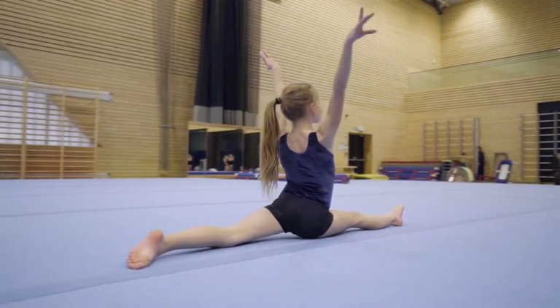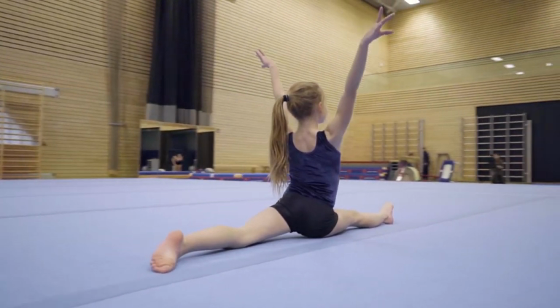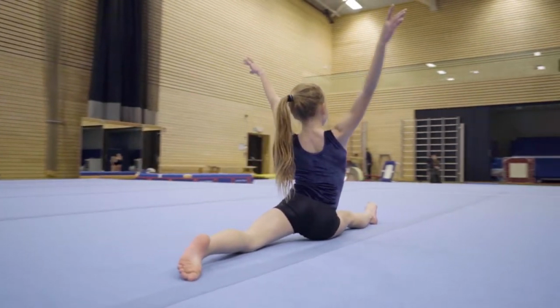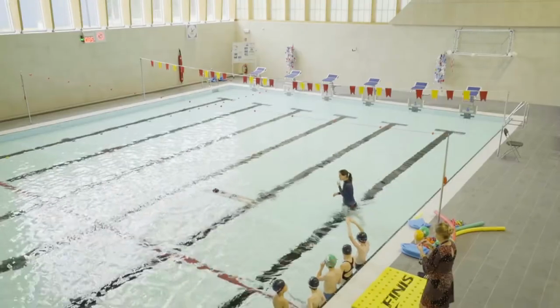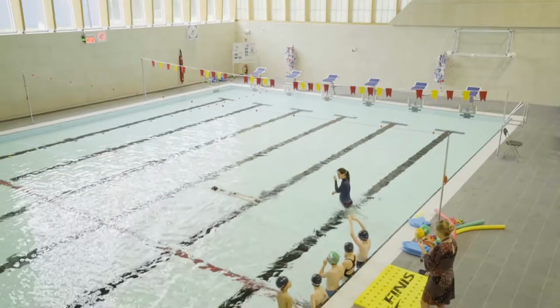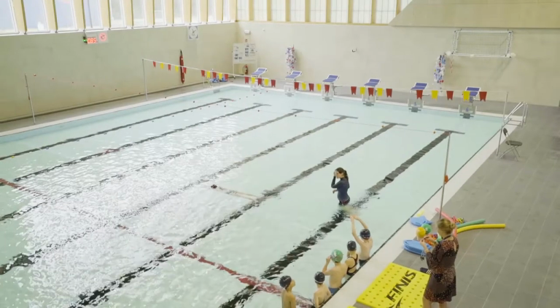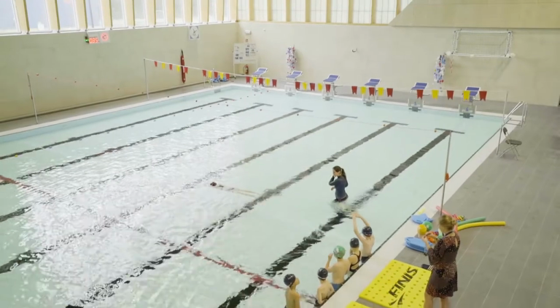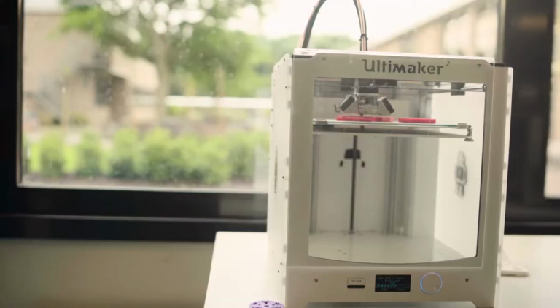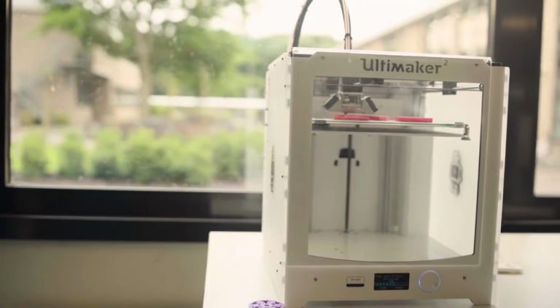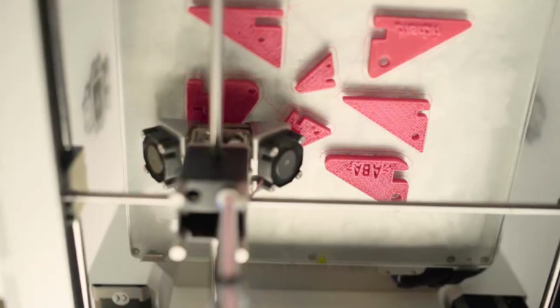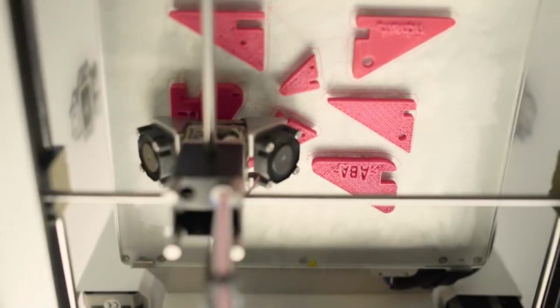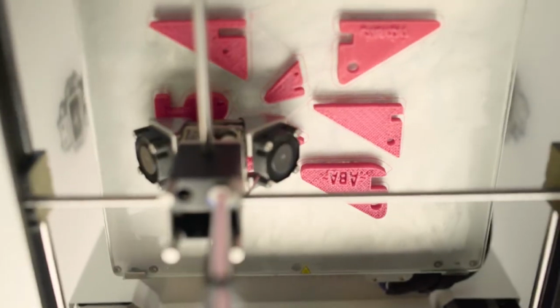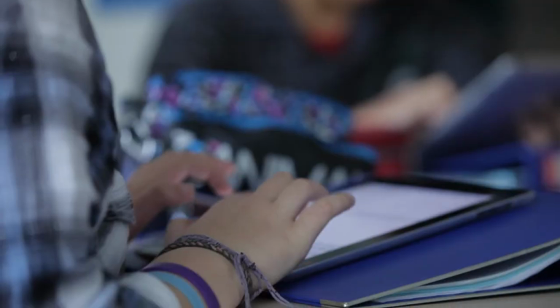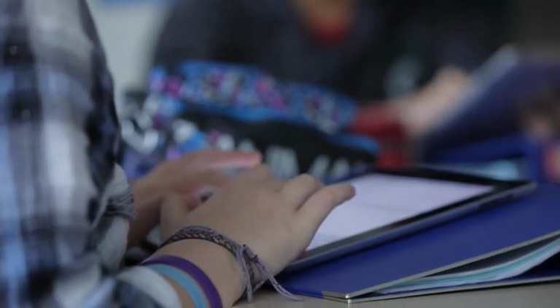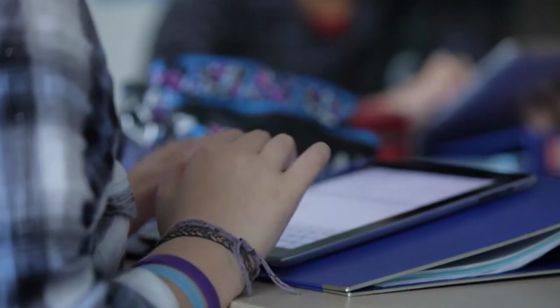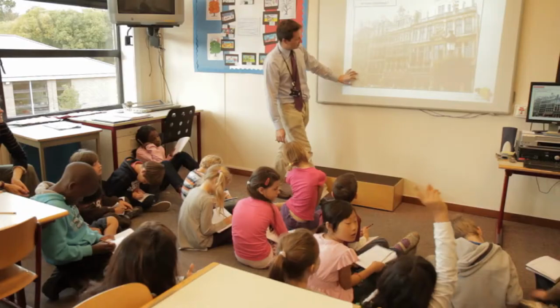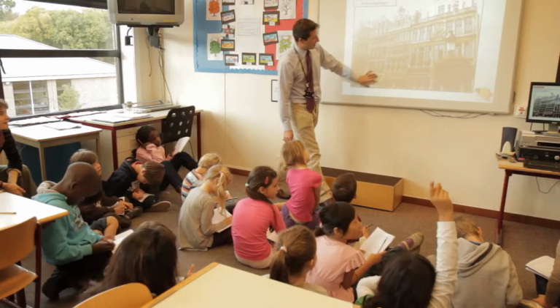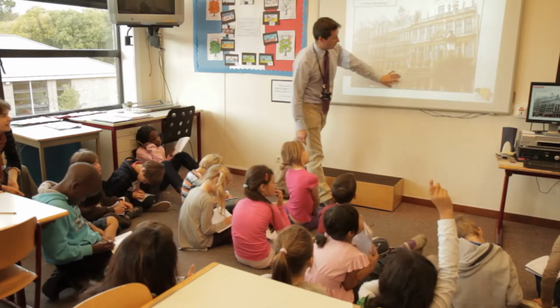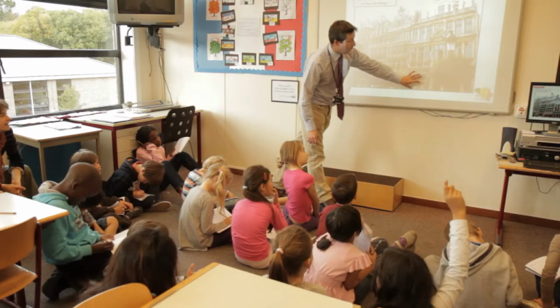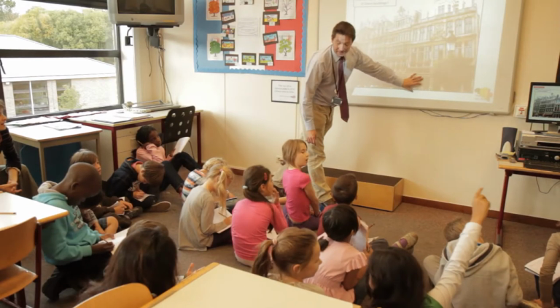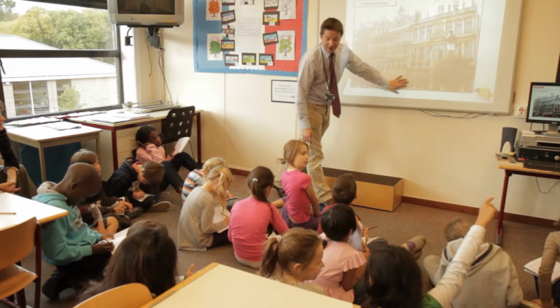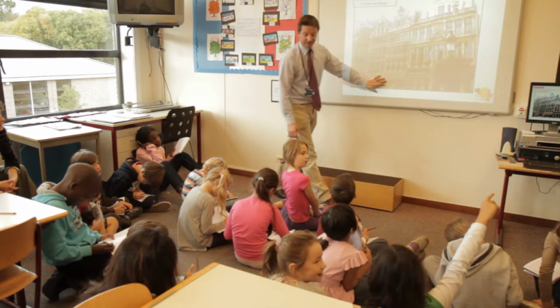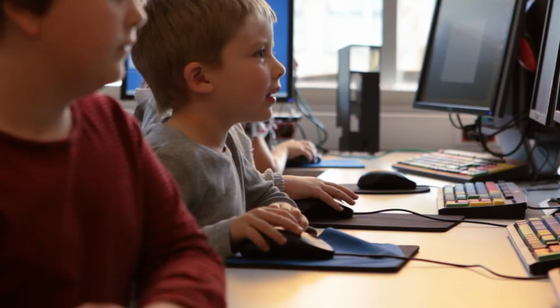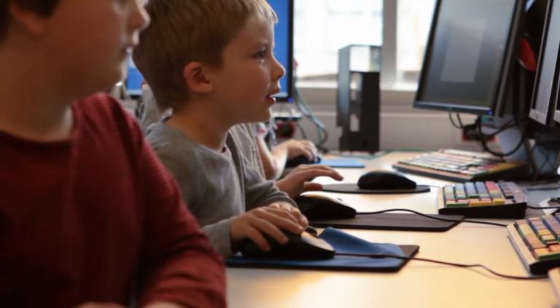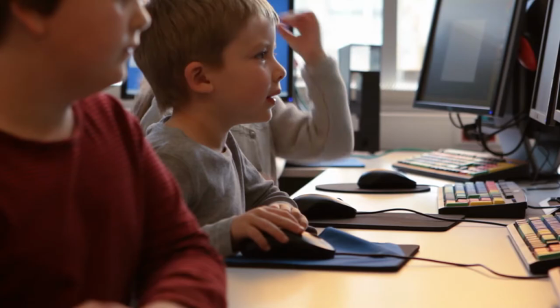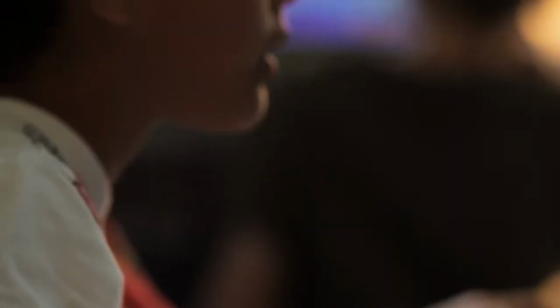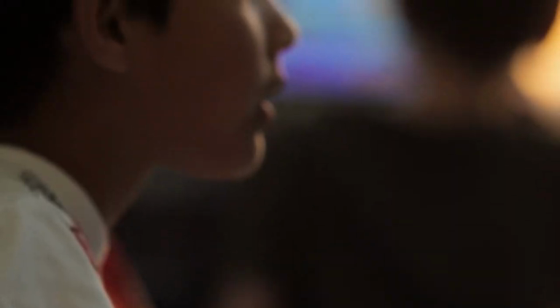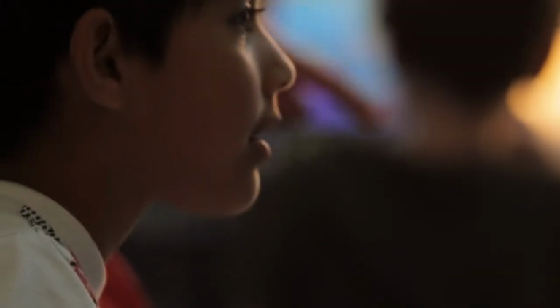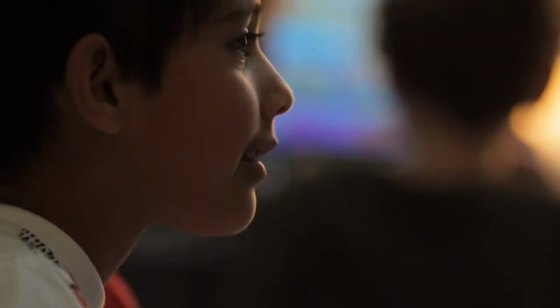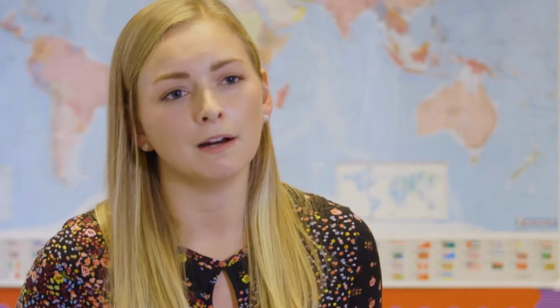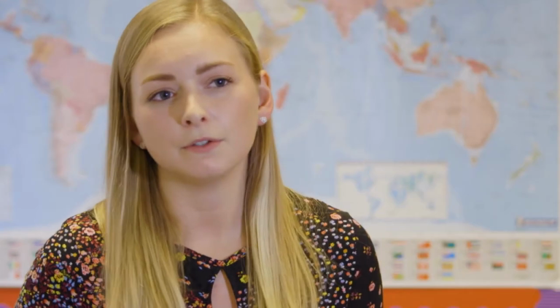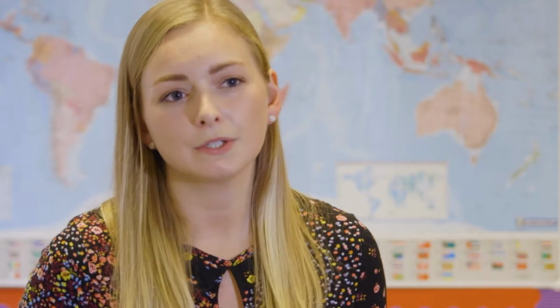The facilities here at BSB are incredible. Every classroom is equipped with an iPad, an Apple TV, an interactive whiteboard, and a laptop. We couldn't be more well resourced.